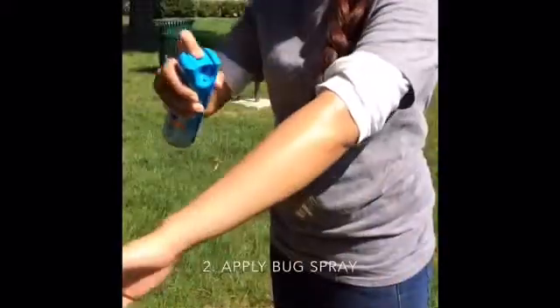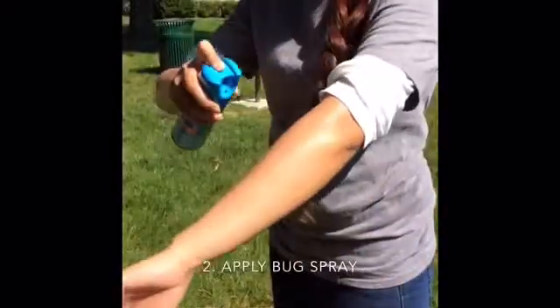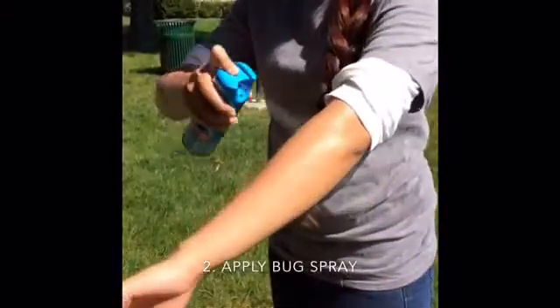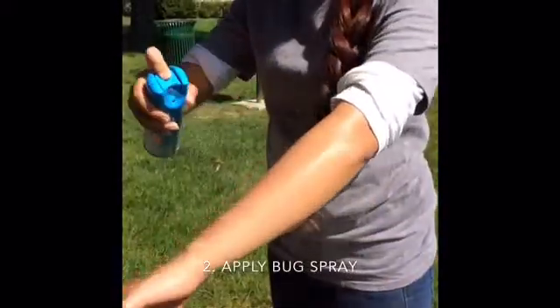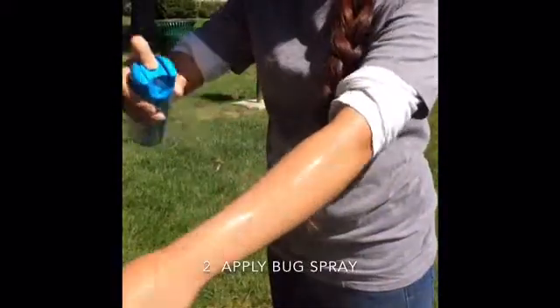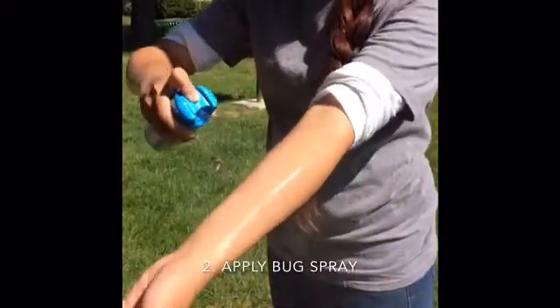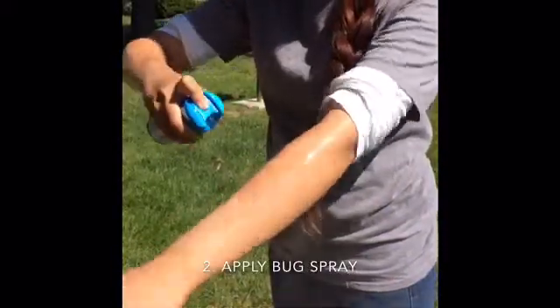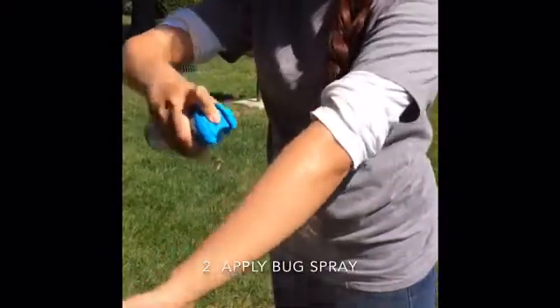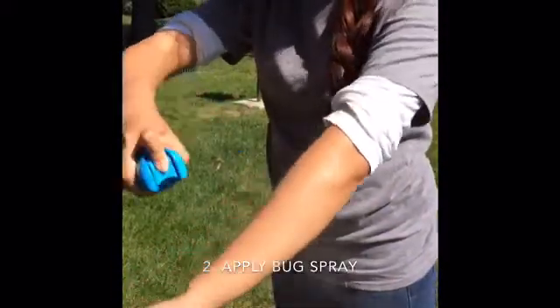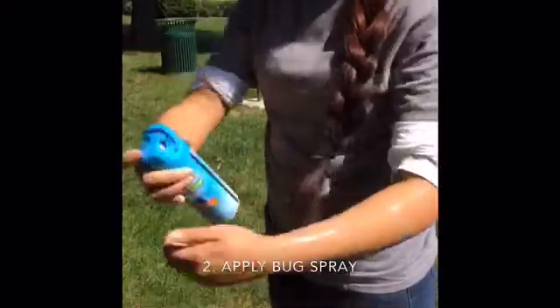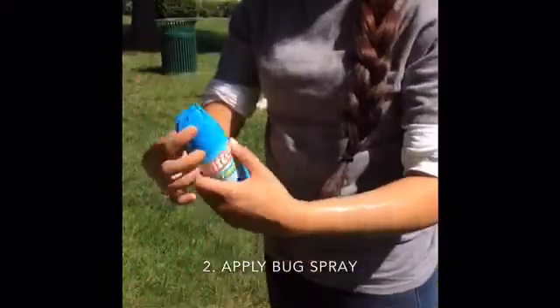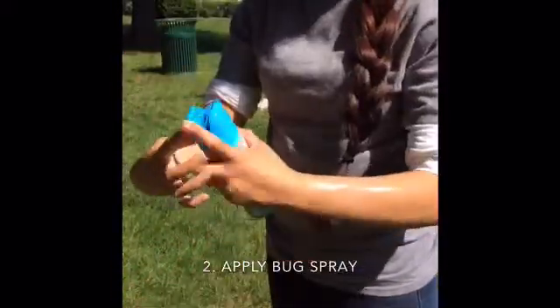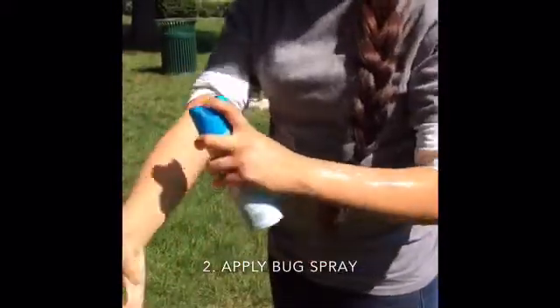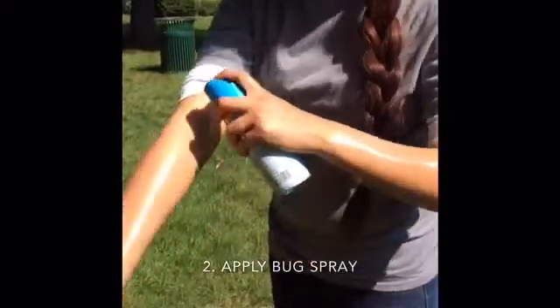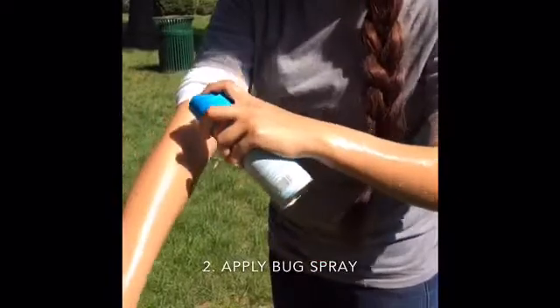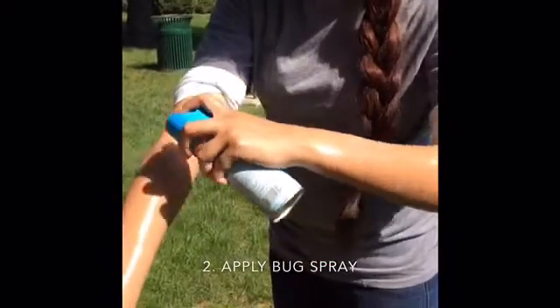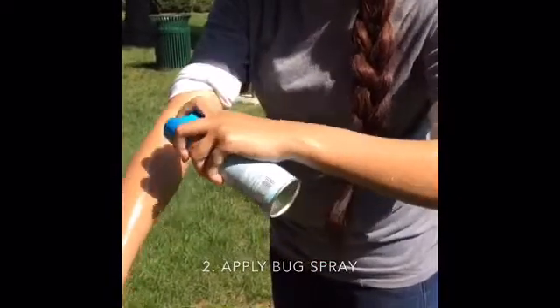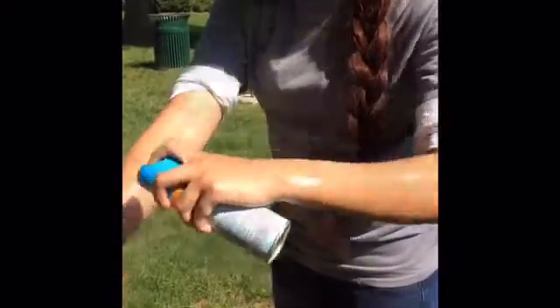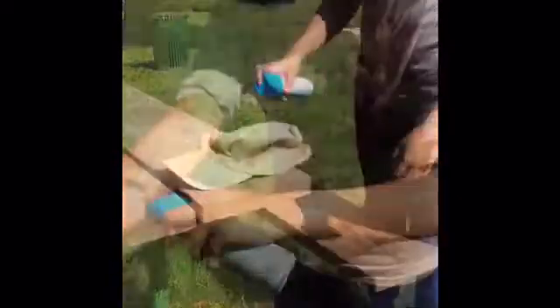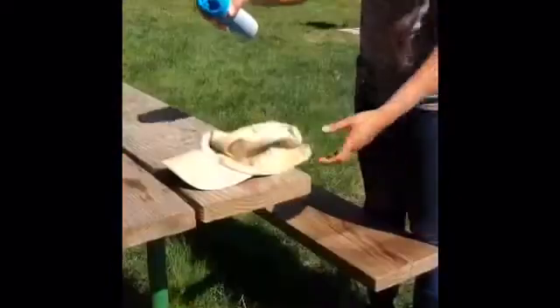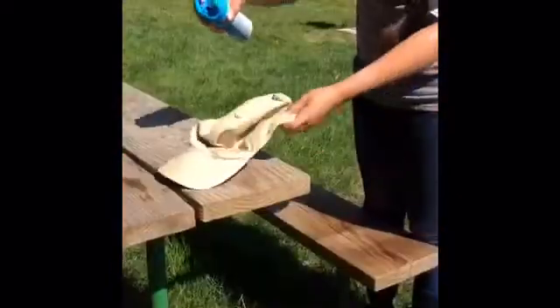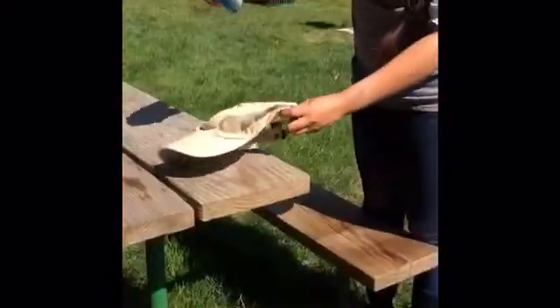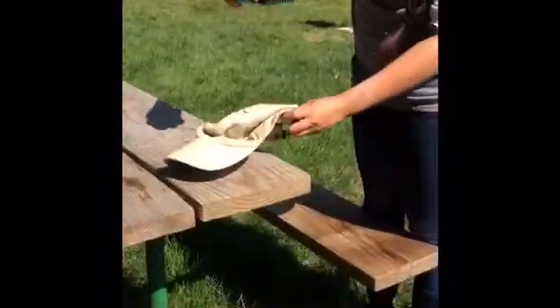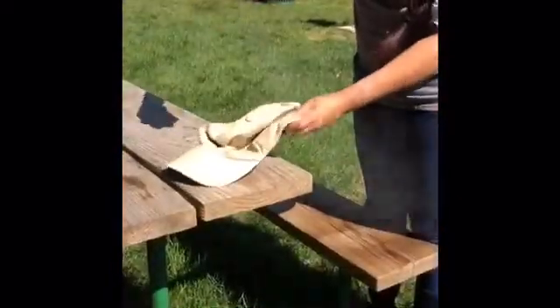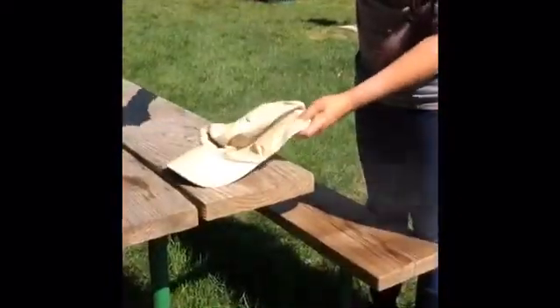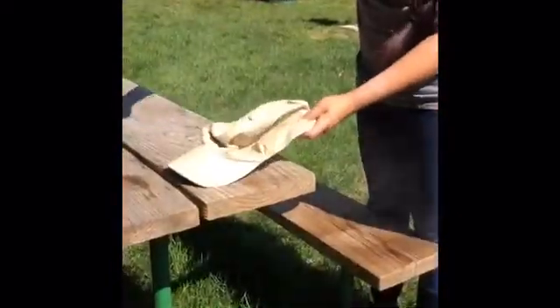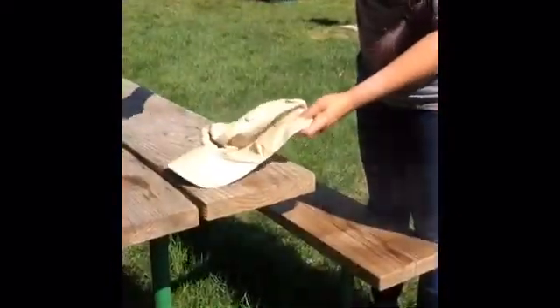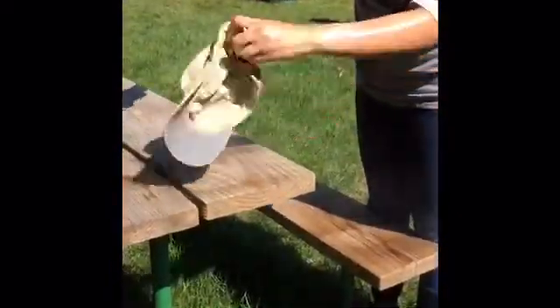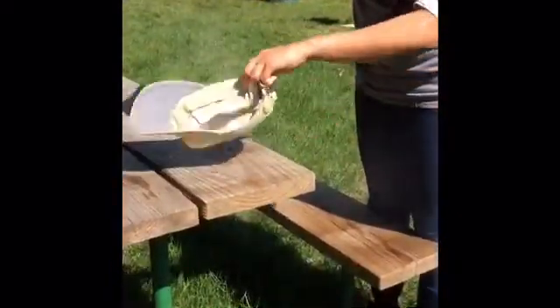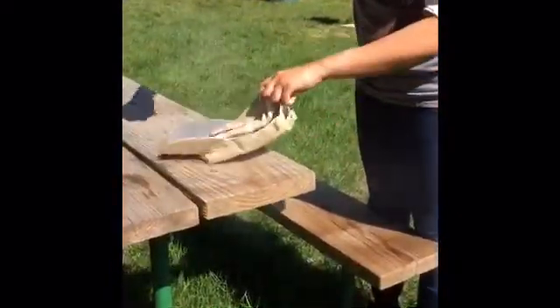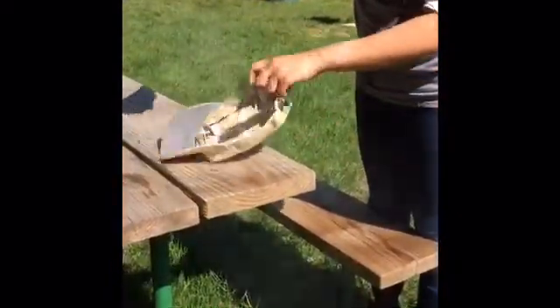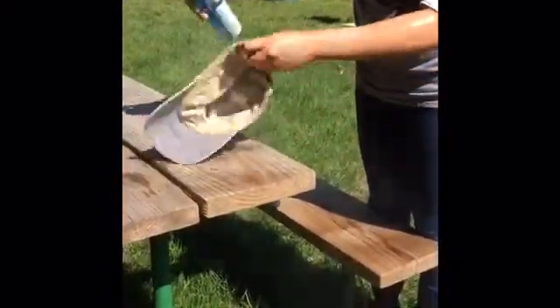Second, apply insect repellent. Use an EPA-registered bug spray with DEET on the skin, and use permethrin on clothing and boots.